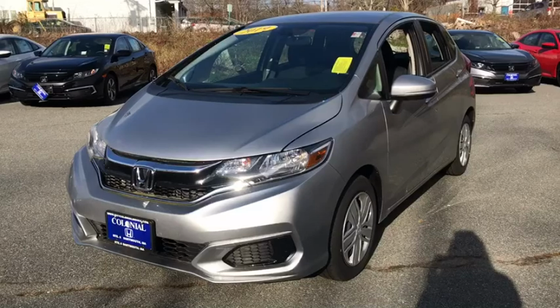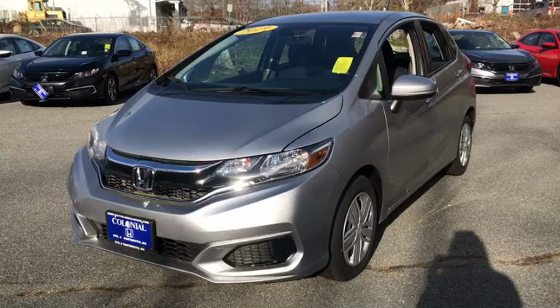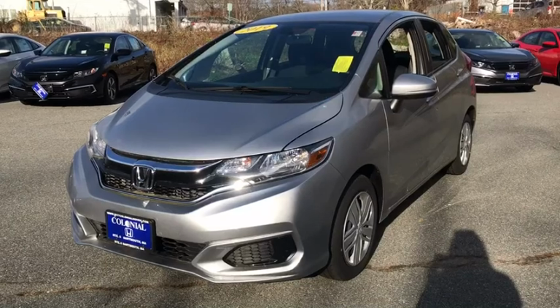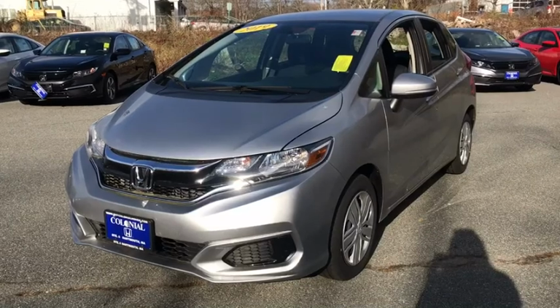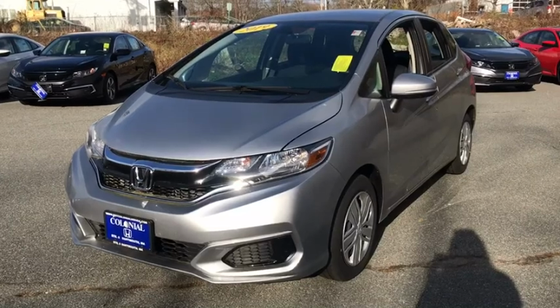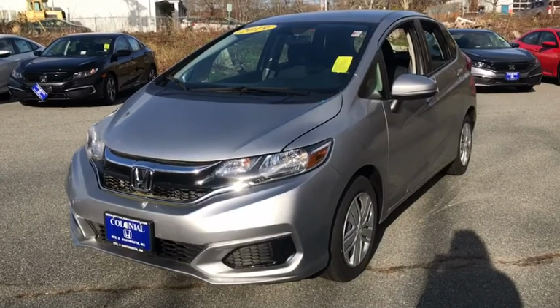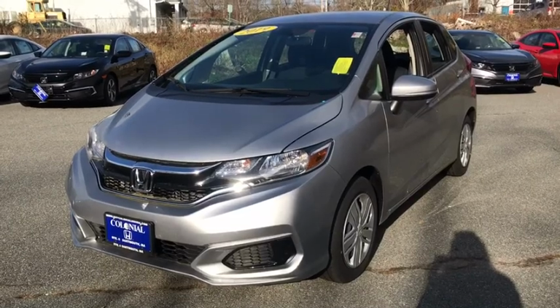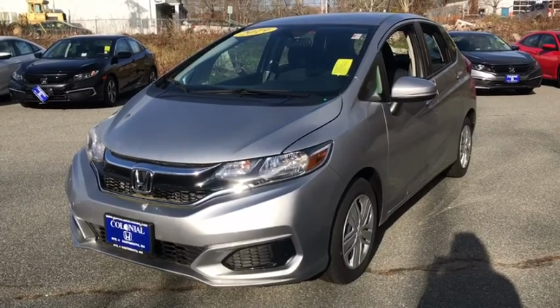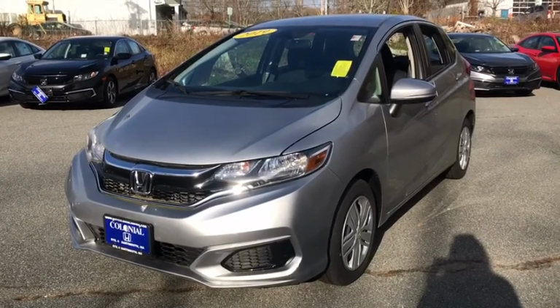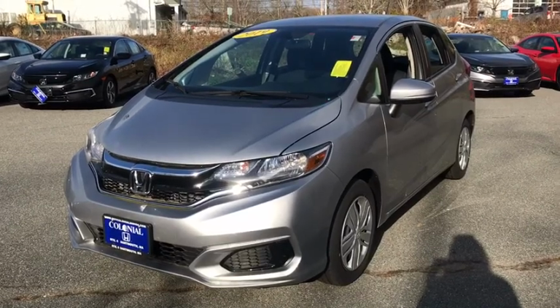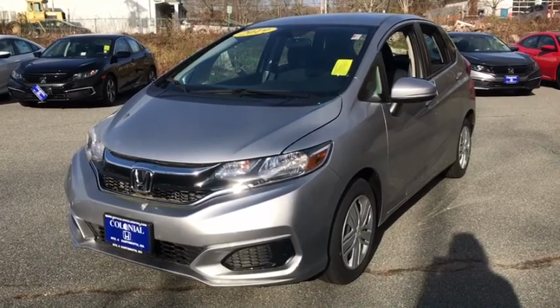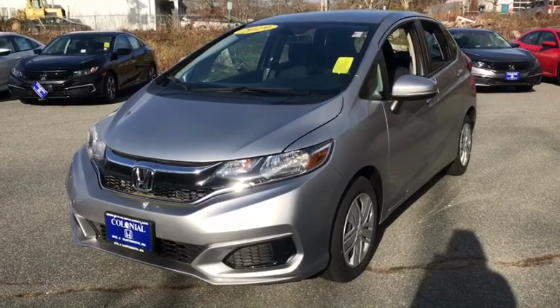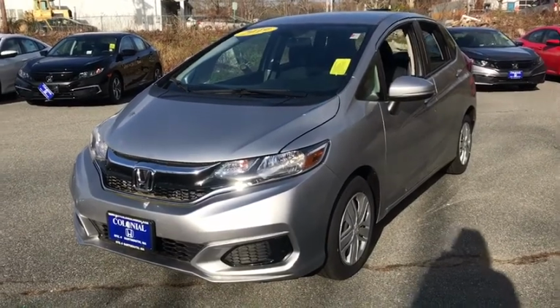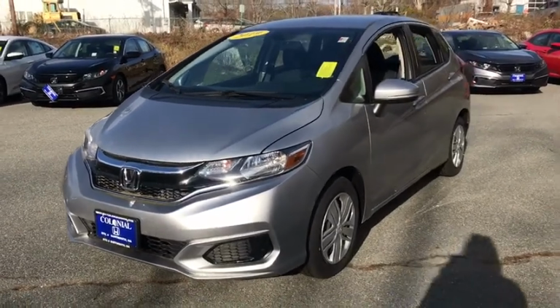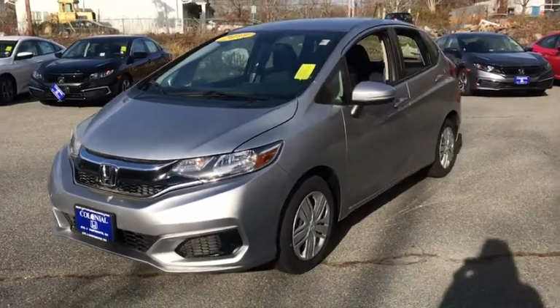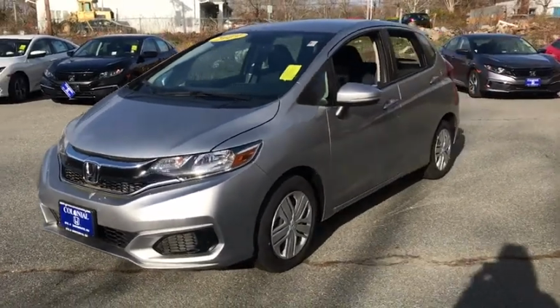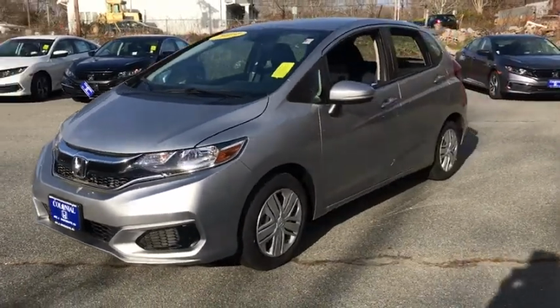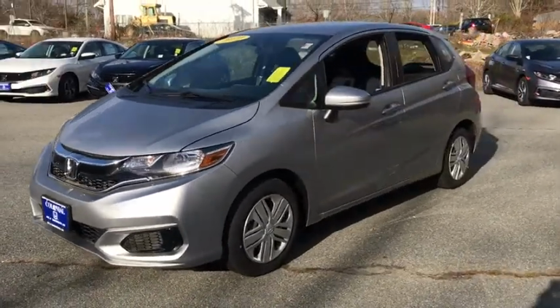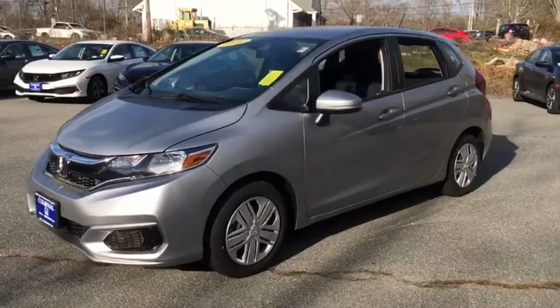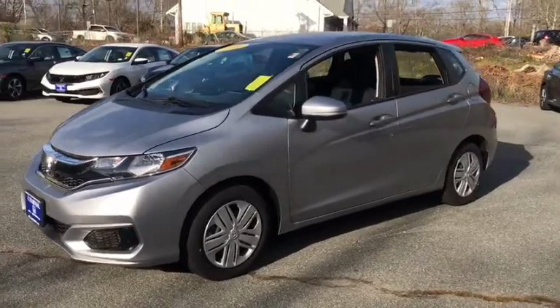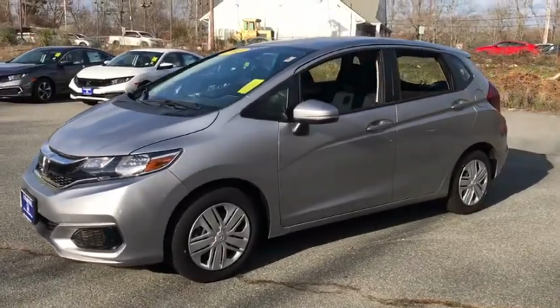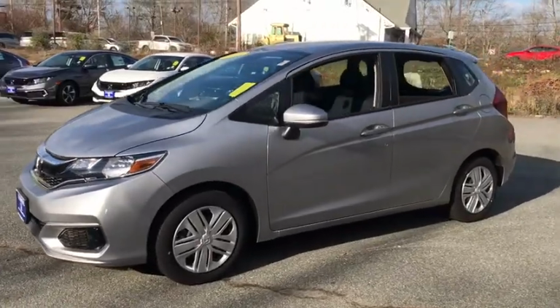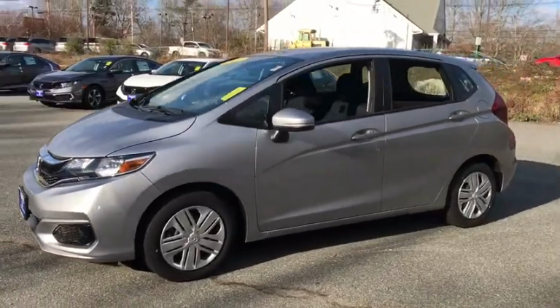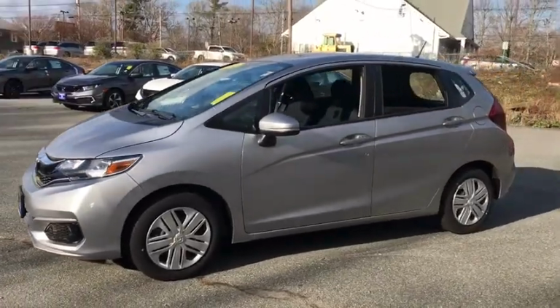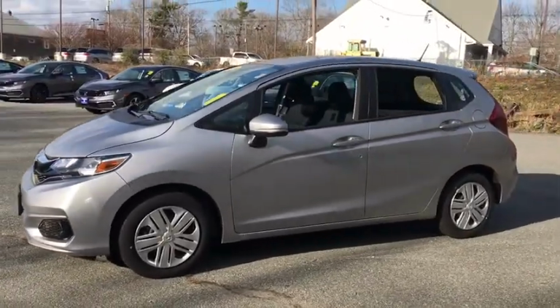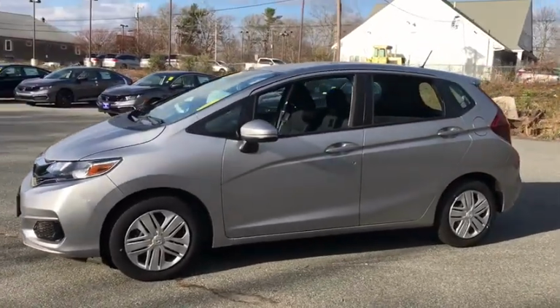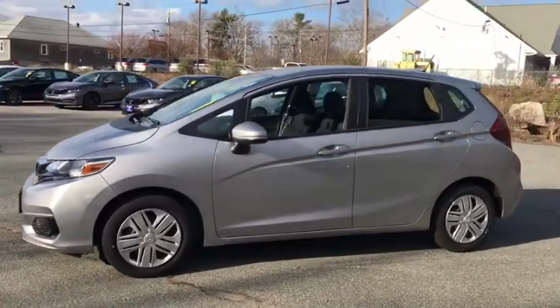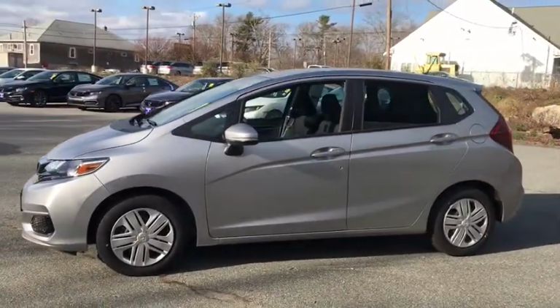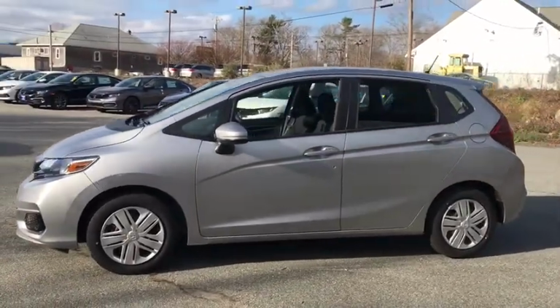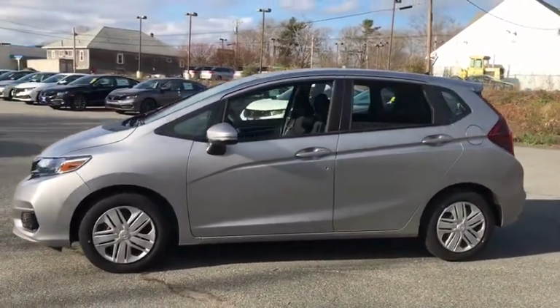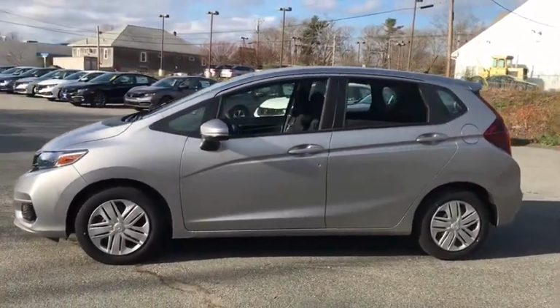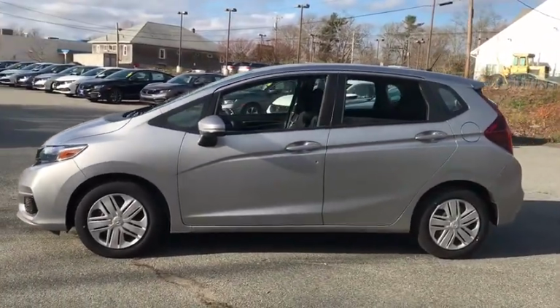Can you see yourself in the 2019 Honda Fit? With less than 5,000 miles on the odometer, this vehicle provides excellent value.